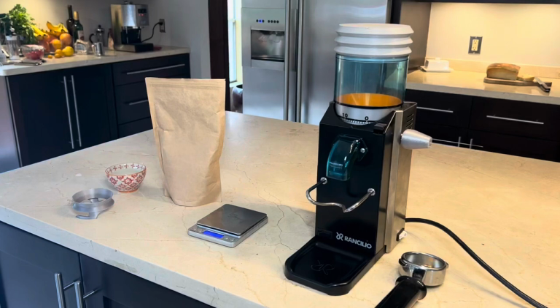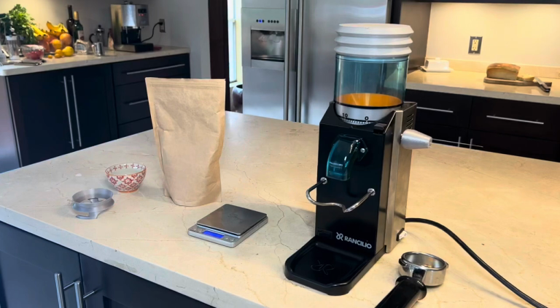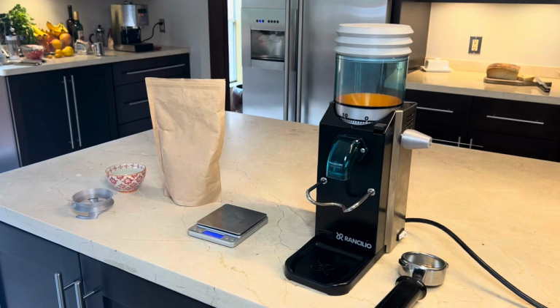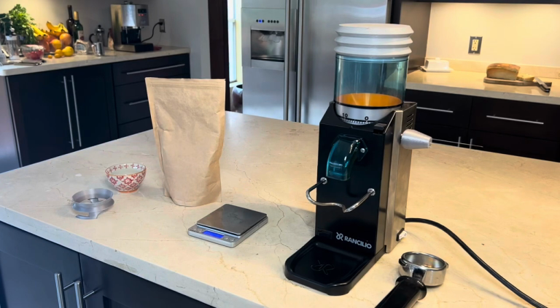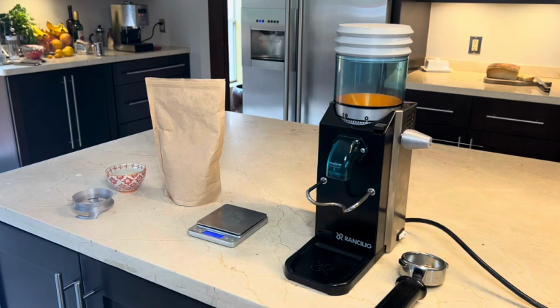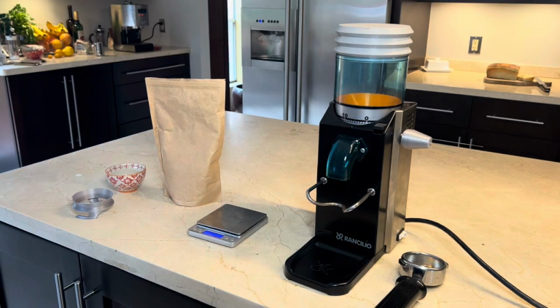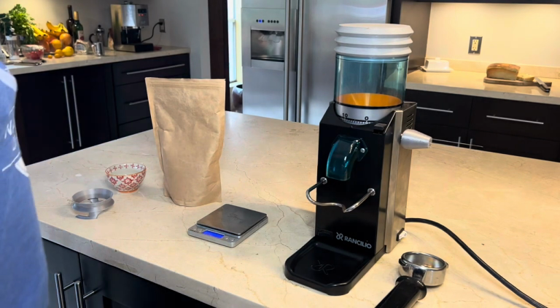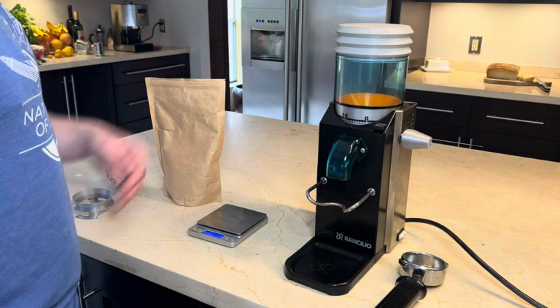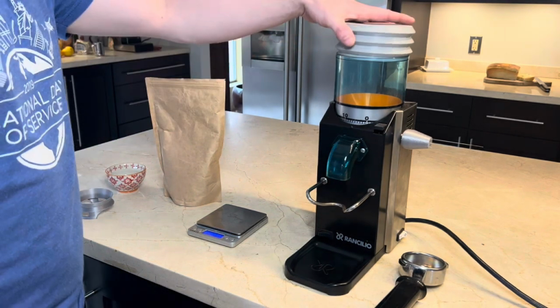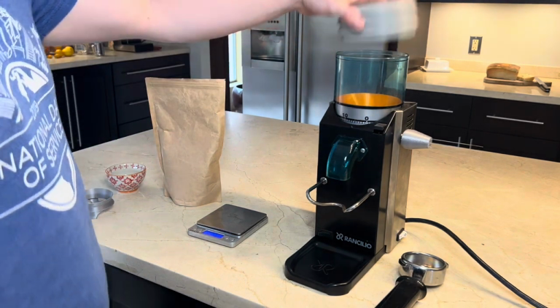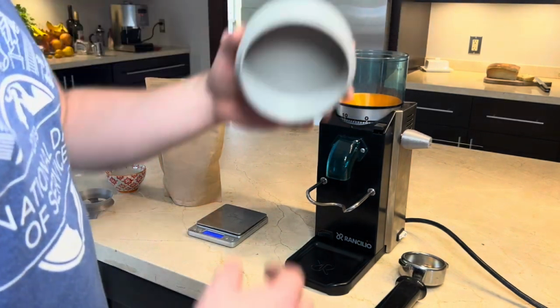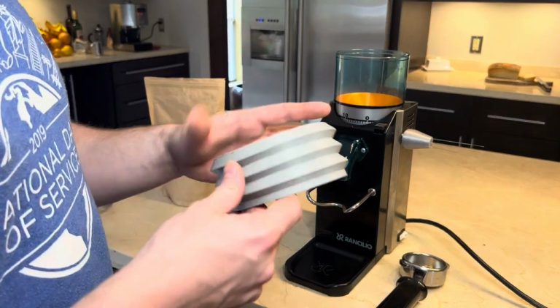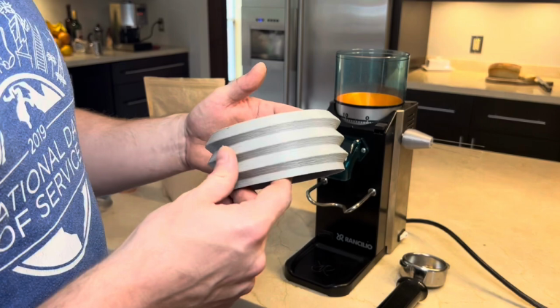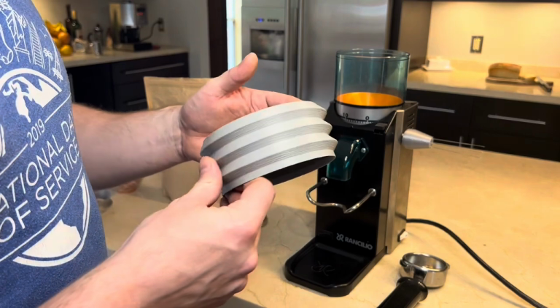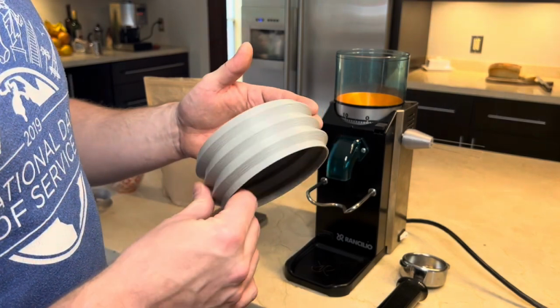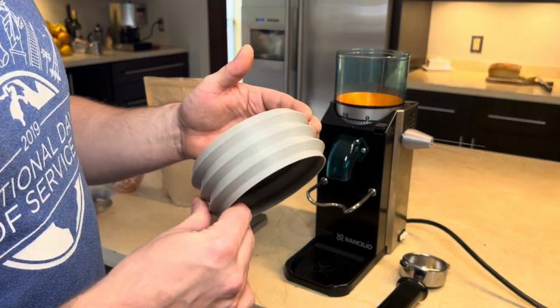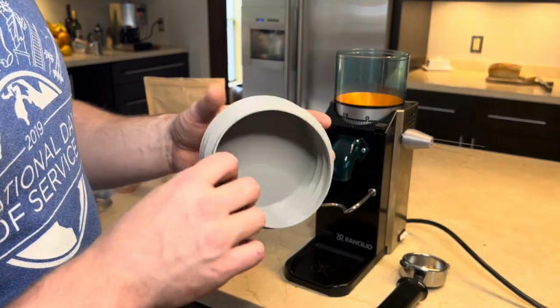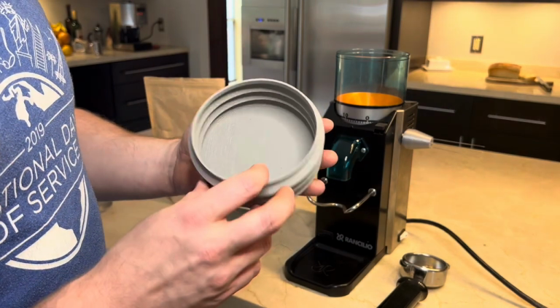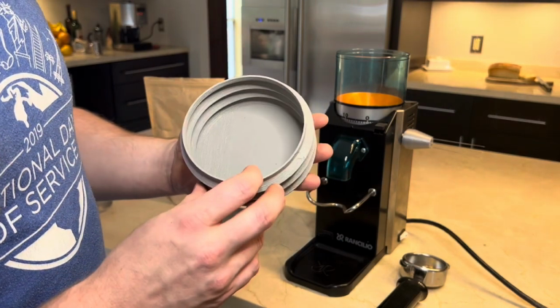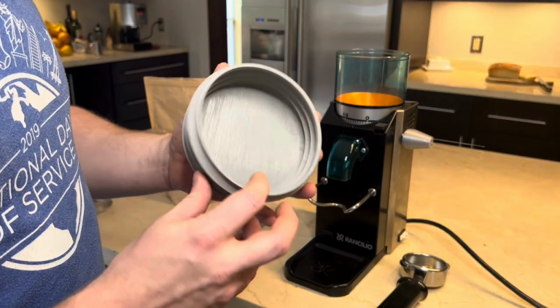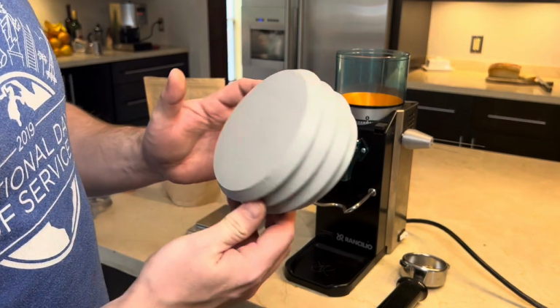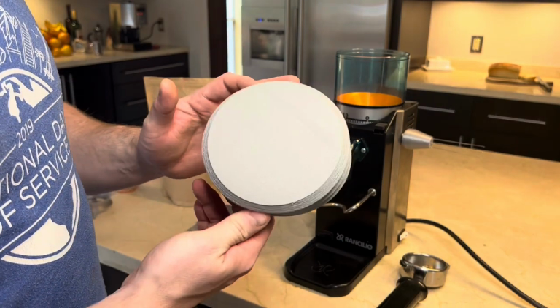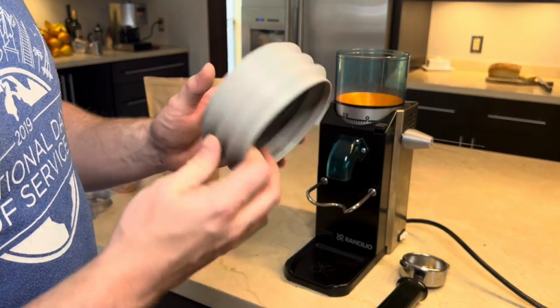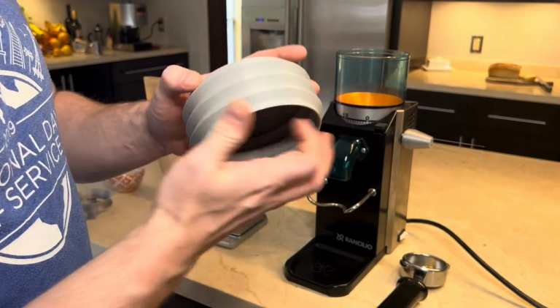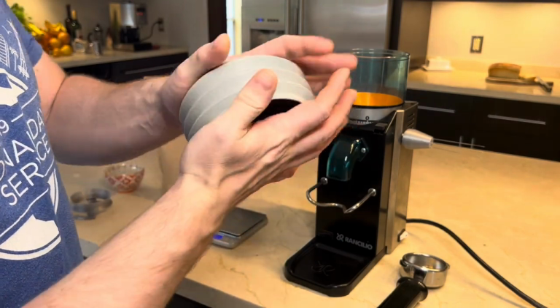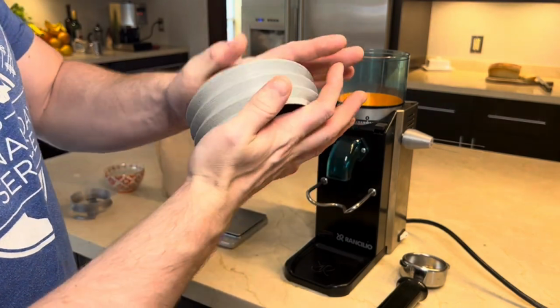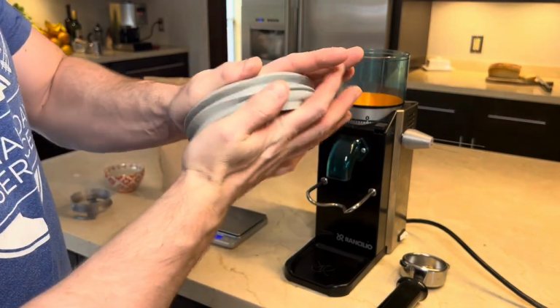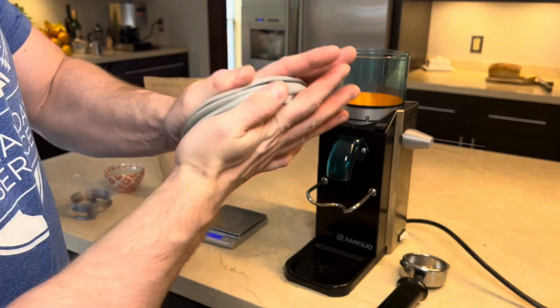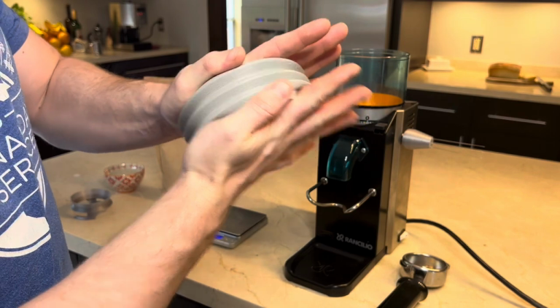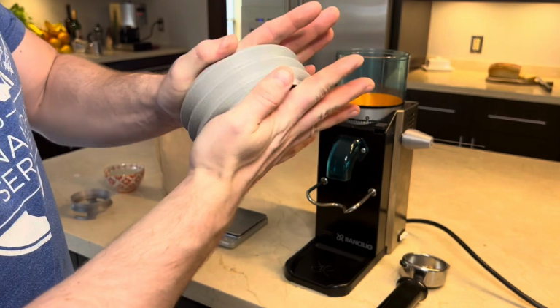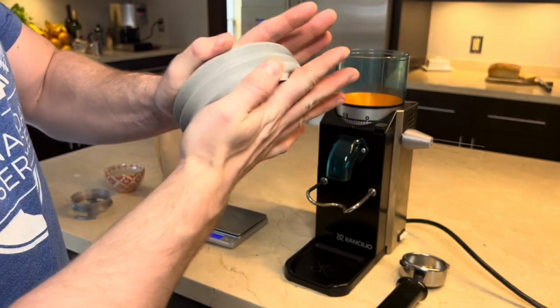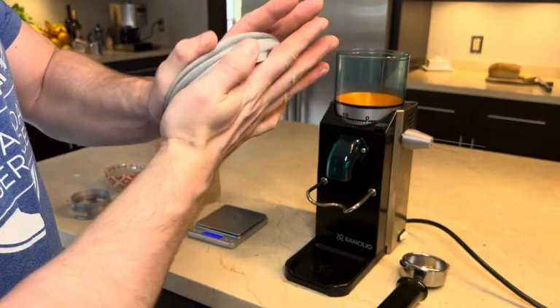This is a demonstration of my 3D printed flexible material bellows for the Renzulia Rocky. Here's a quick close-up and demonstration of the flexible material.